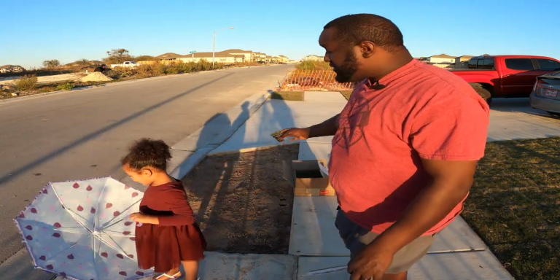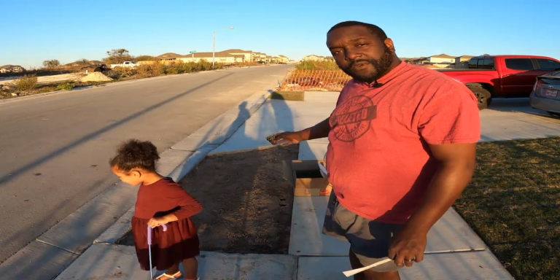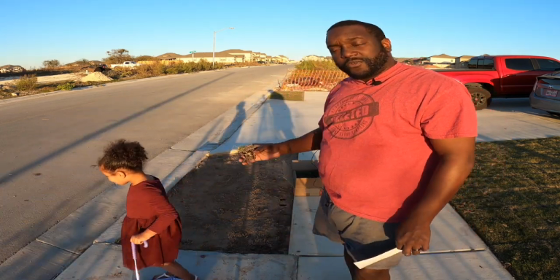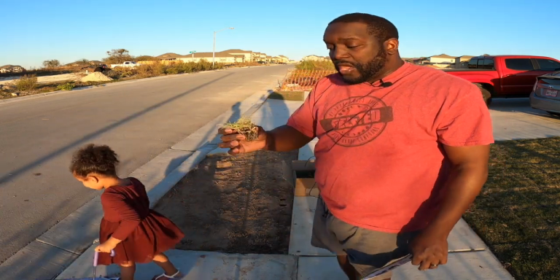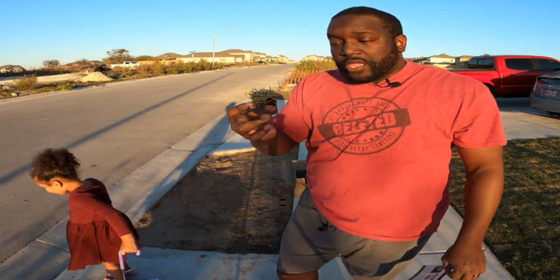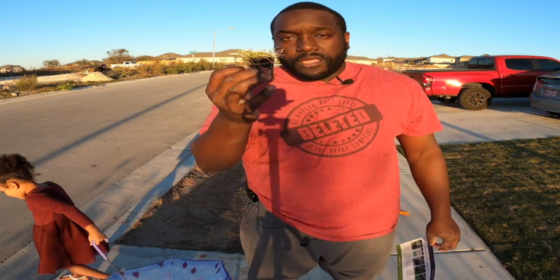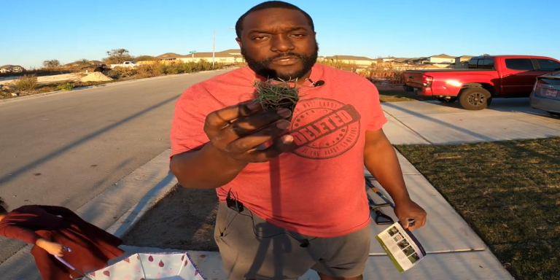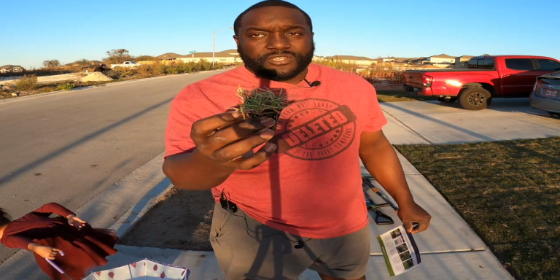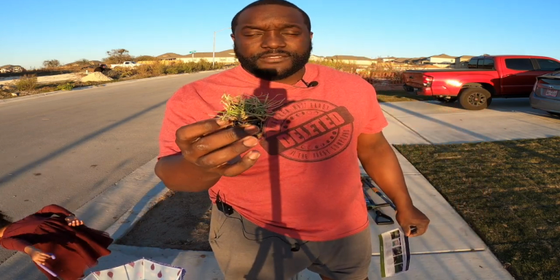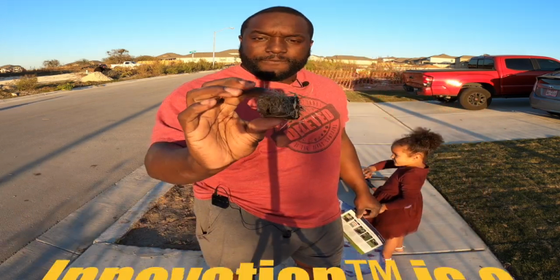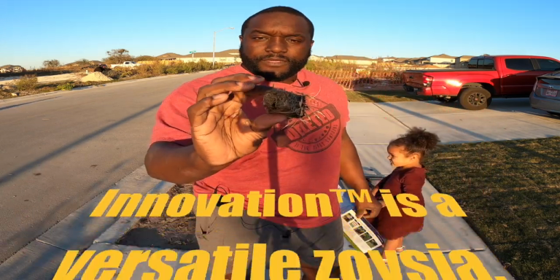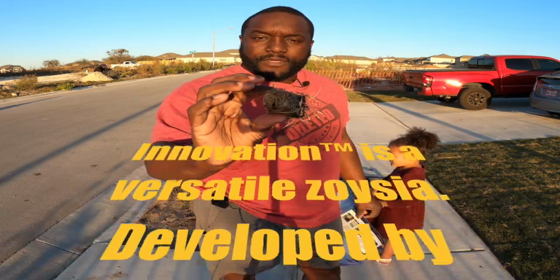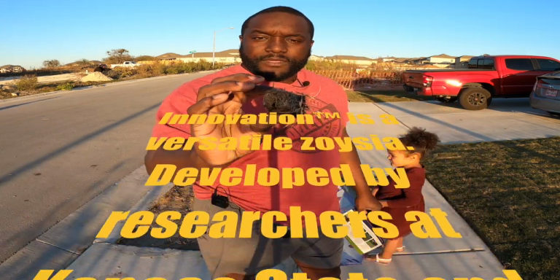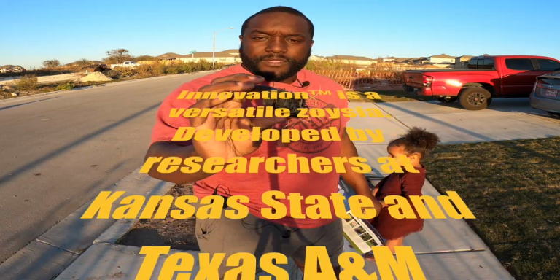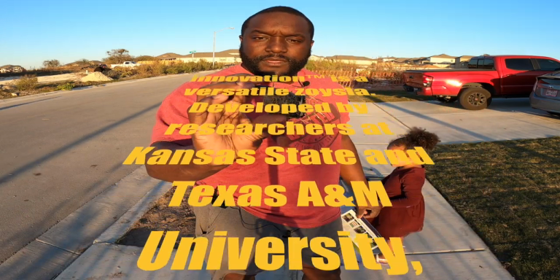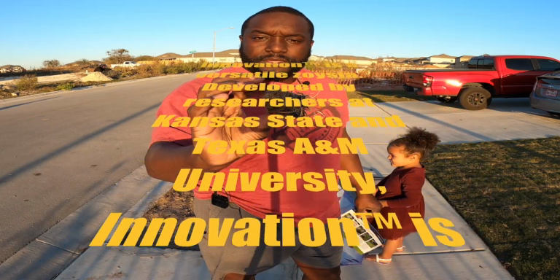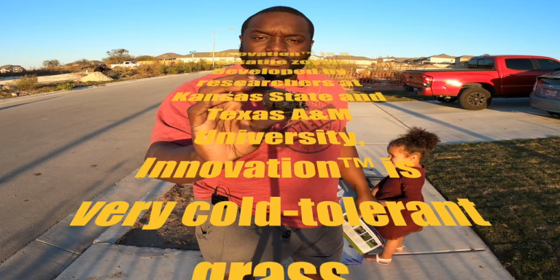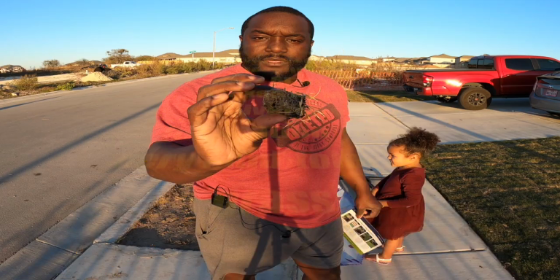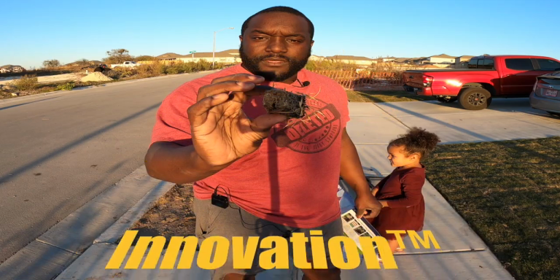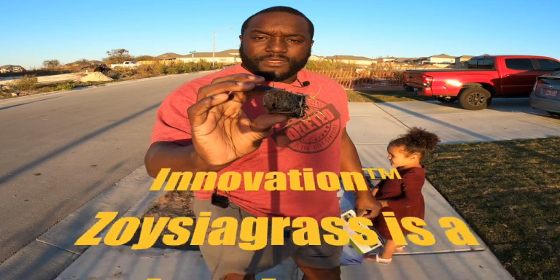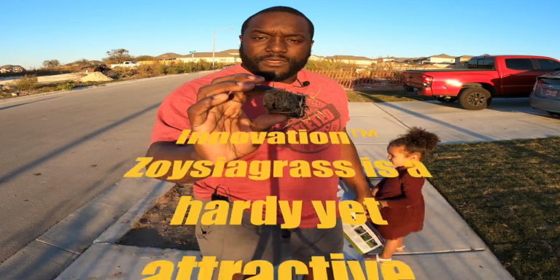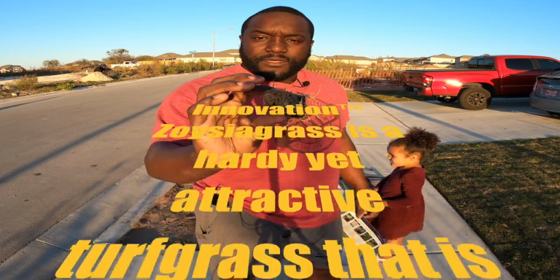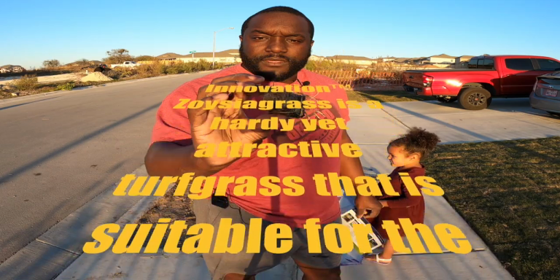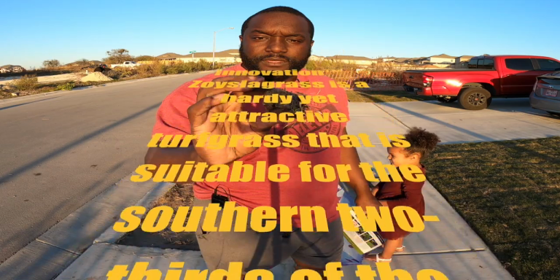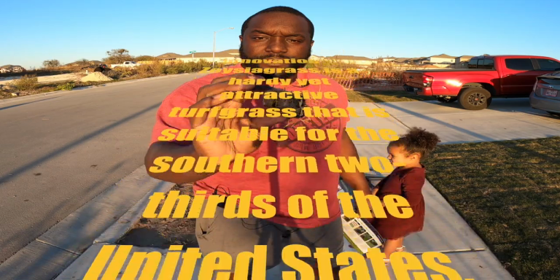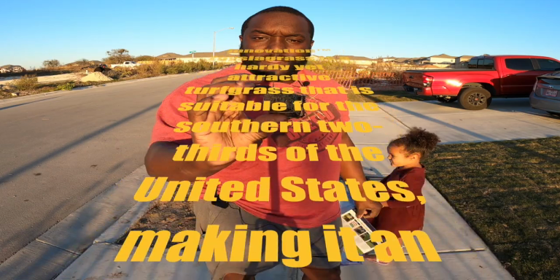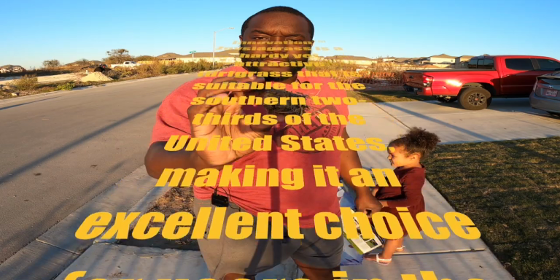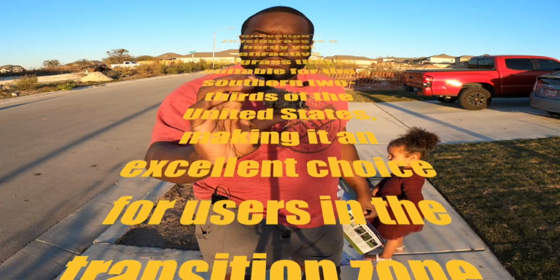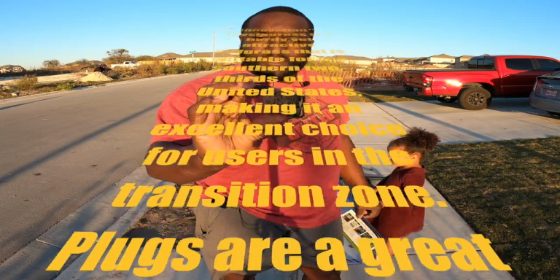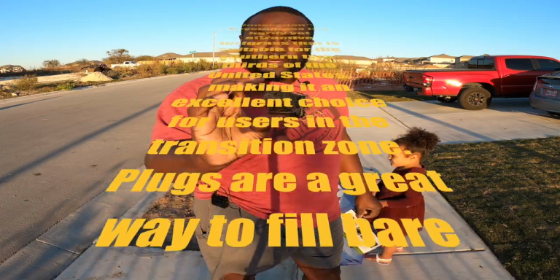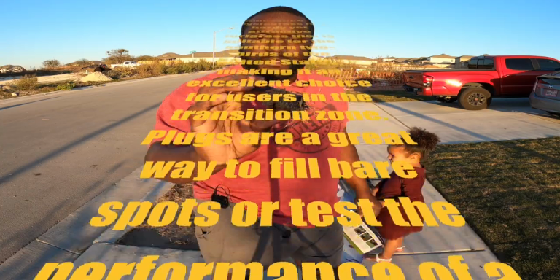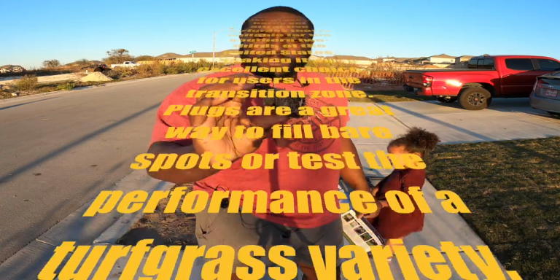Sod Solutions decided to send me, I believe, 70 plugs that I can plug this area right here with the Zoysia grass. Innovation is a versatile solution developed by the researchers at Kansas State and Texas A&M University. Innovation is a very cold tolerant grass - a hardy yet attractive turf grass suitable for the southern two thirds of the United States, making it an excellent choice for the transition zone.